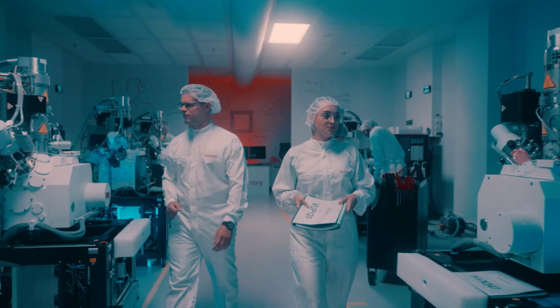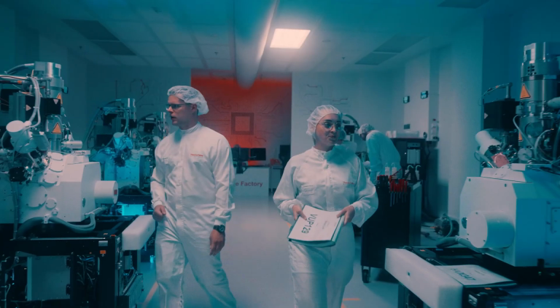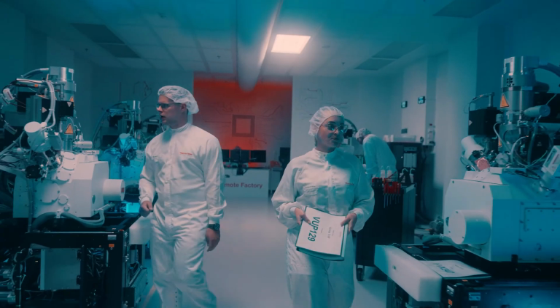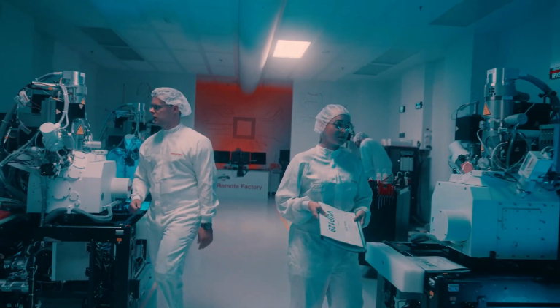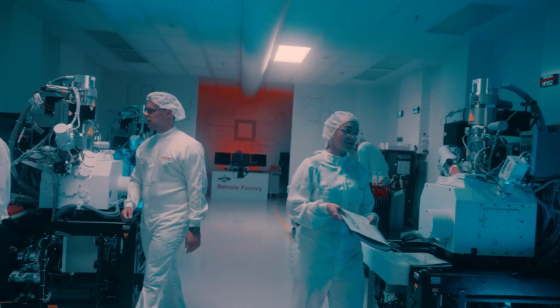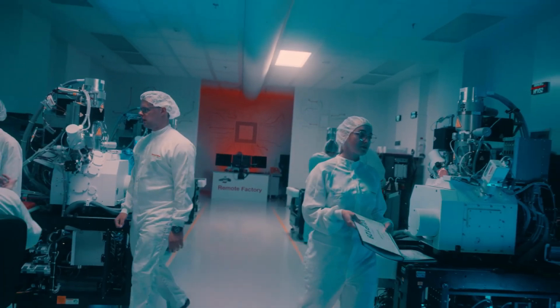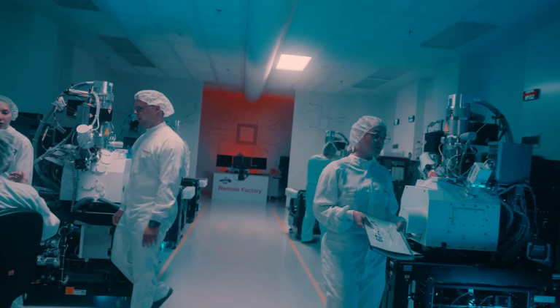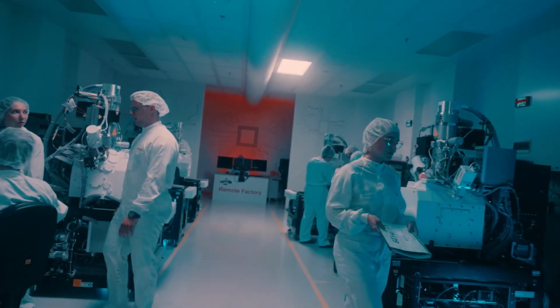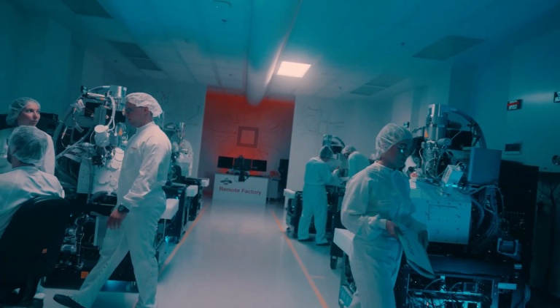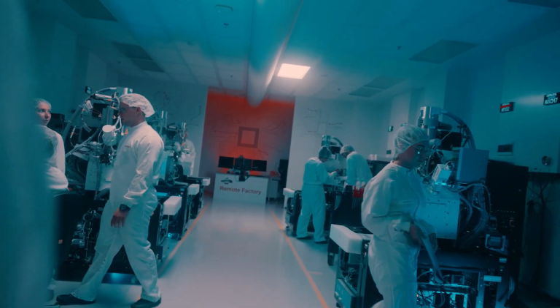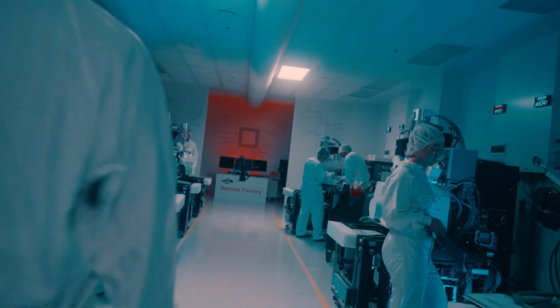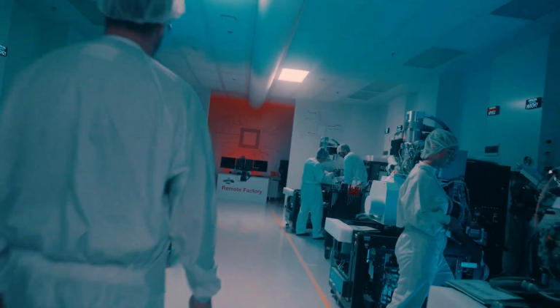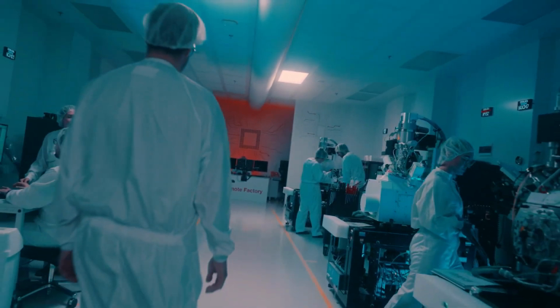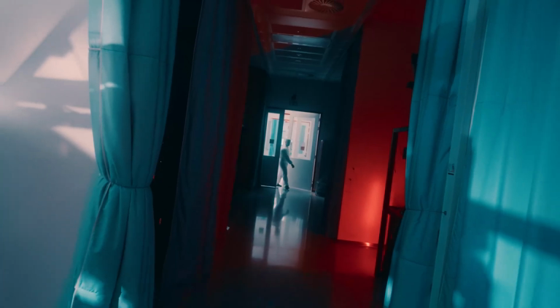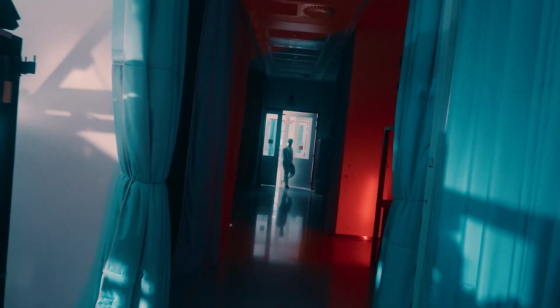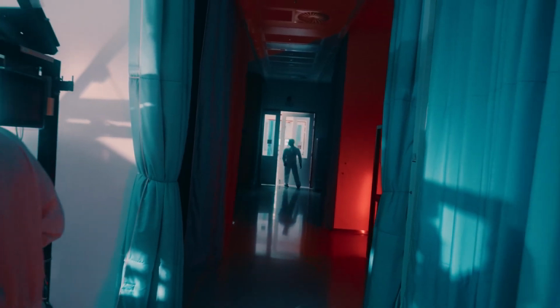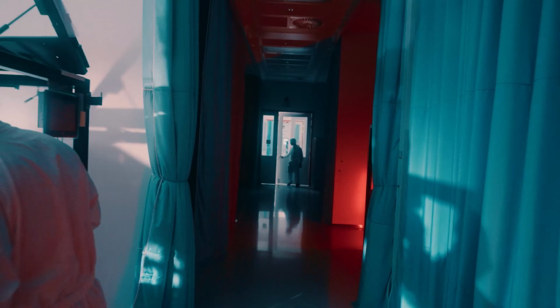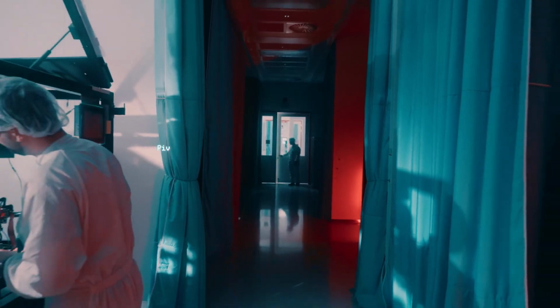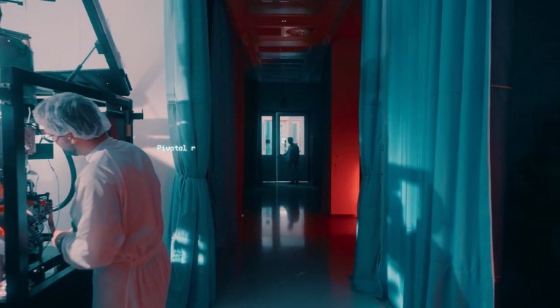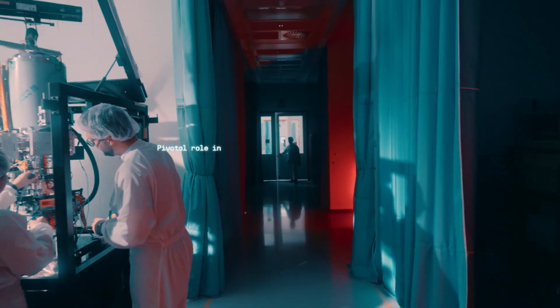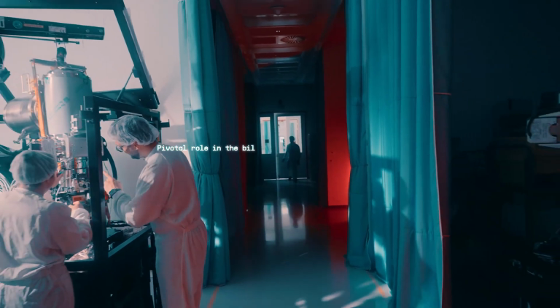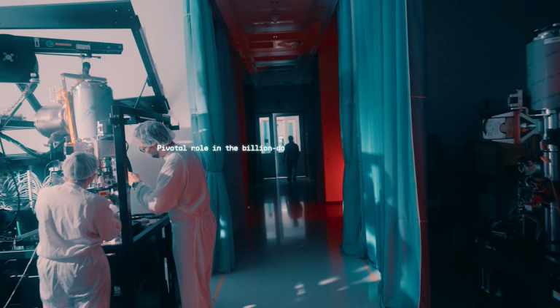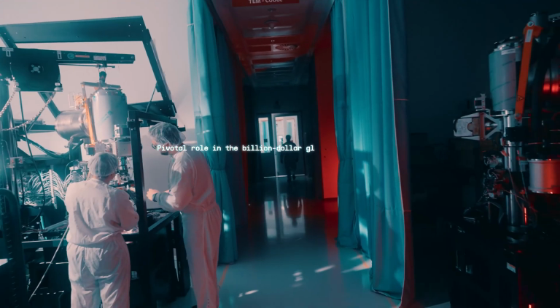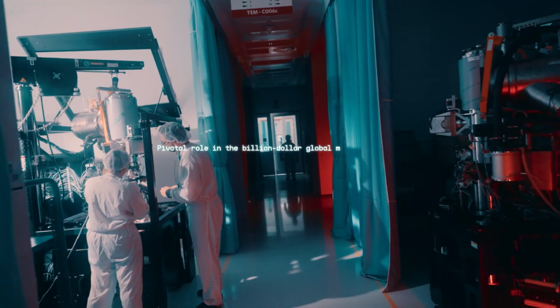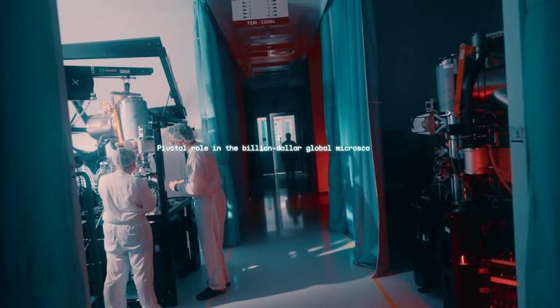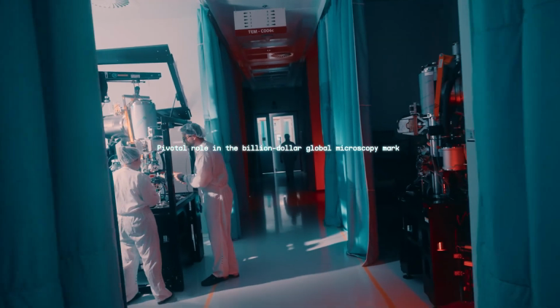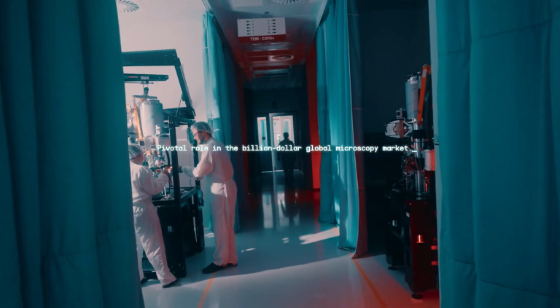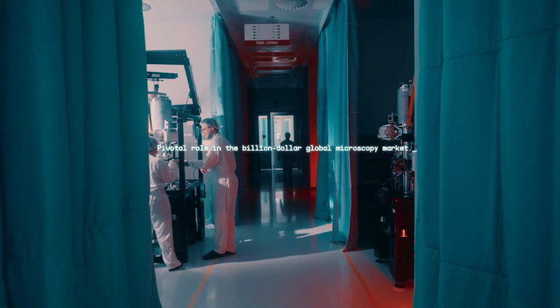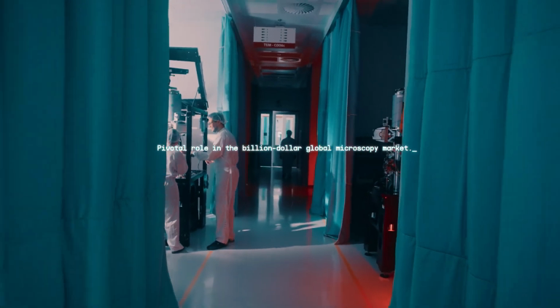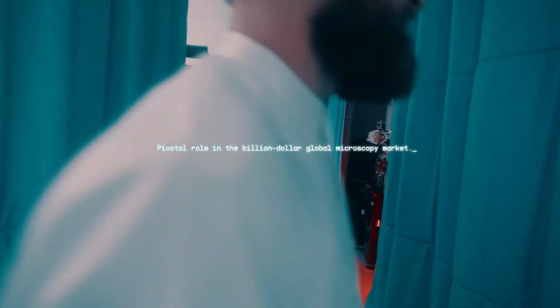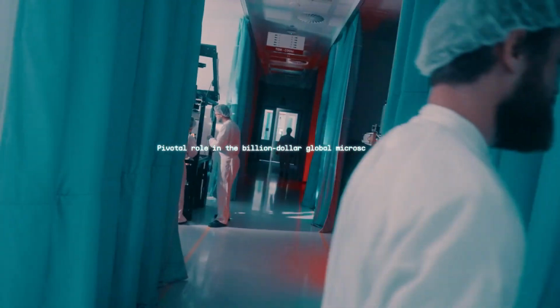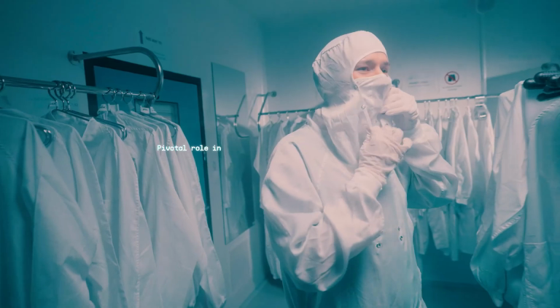A unique combination of fresh talent and expertise reinforces our pivotal role in the billion-dollar global electron microscopy market.